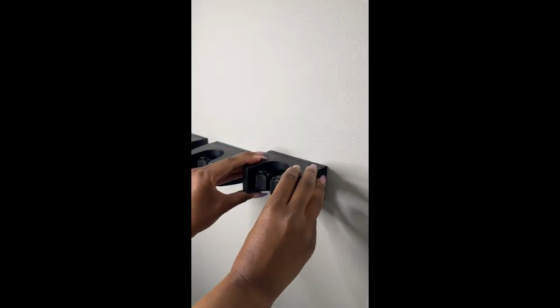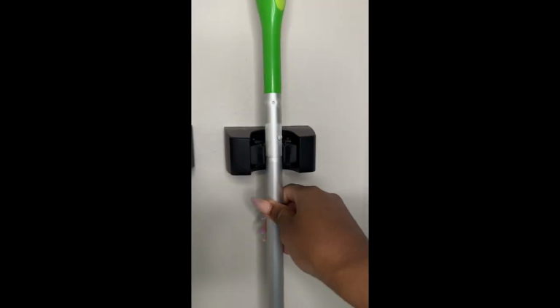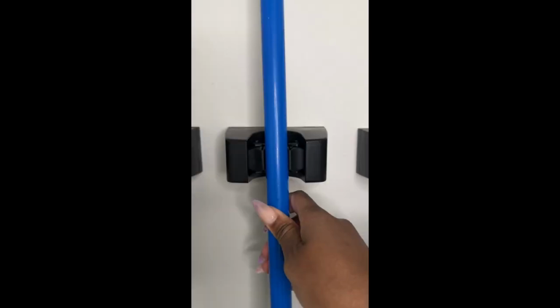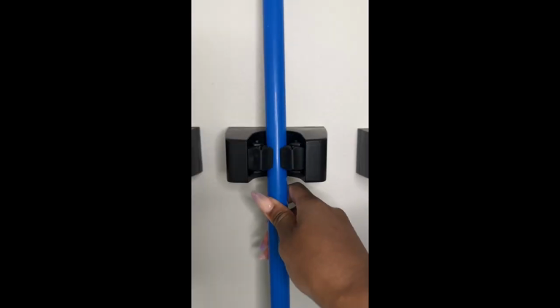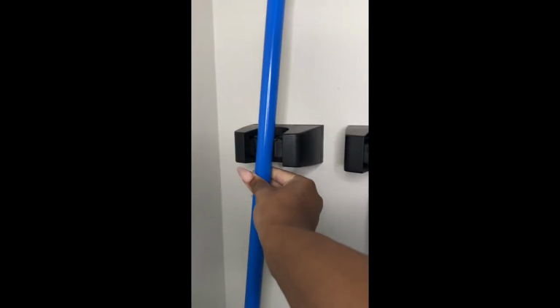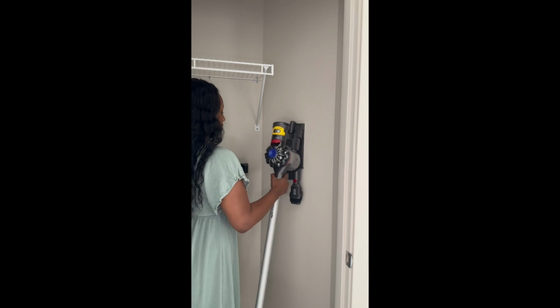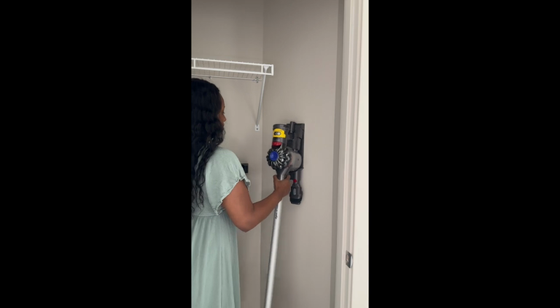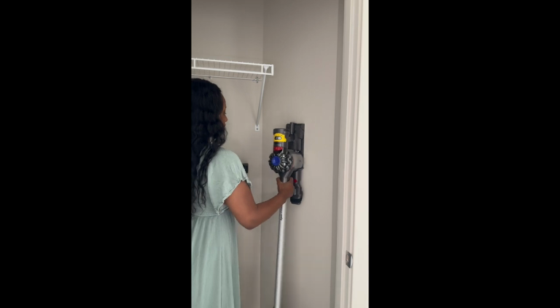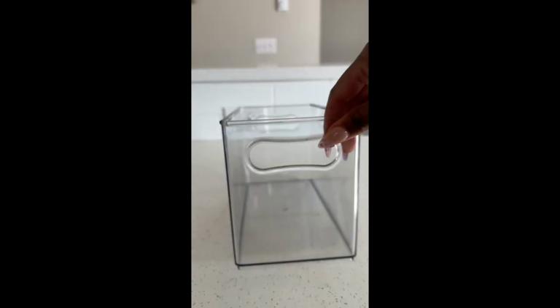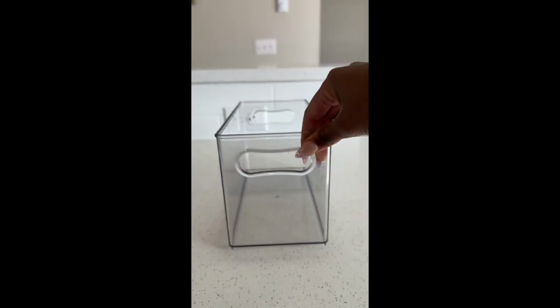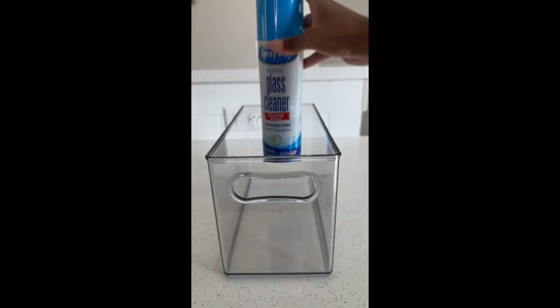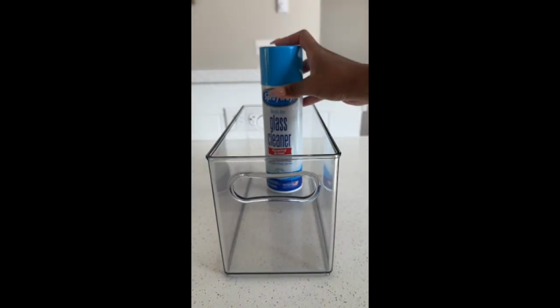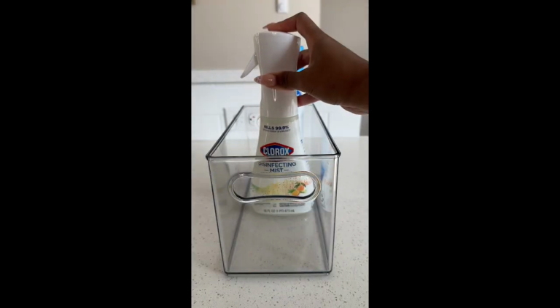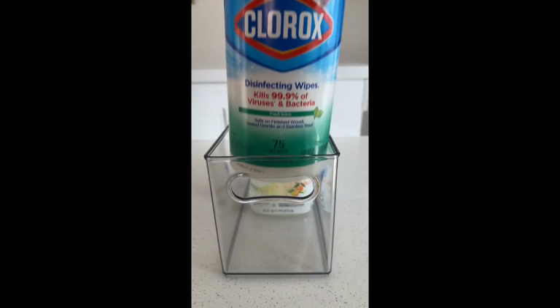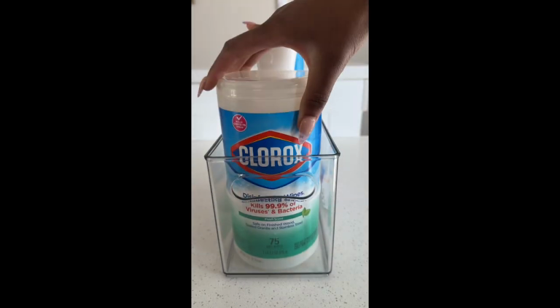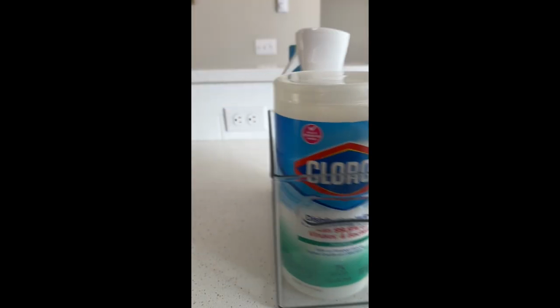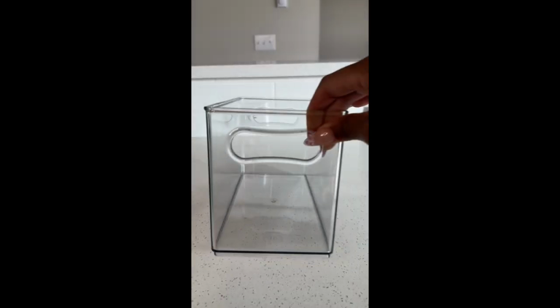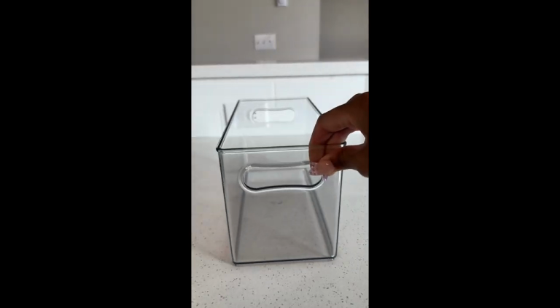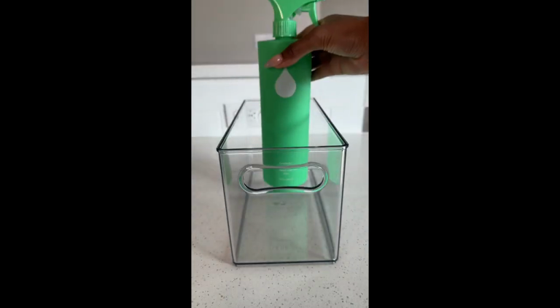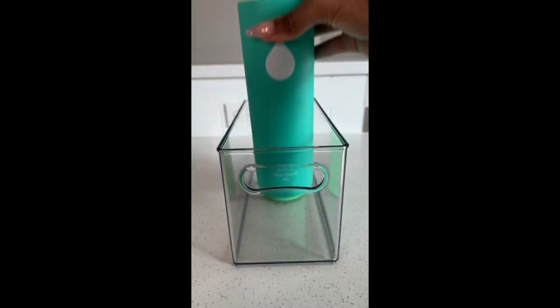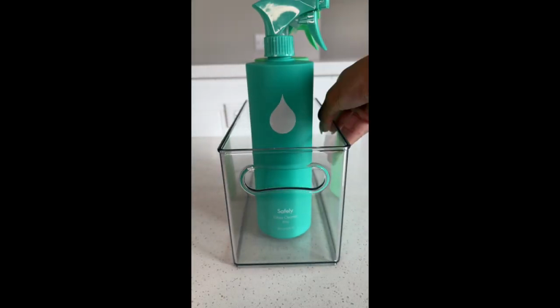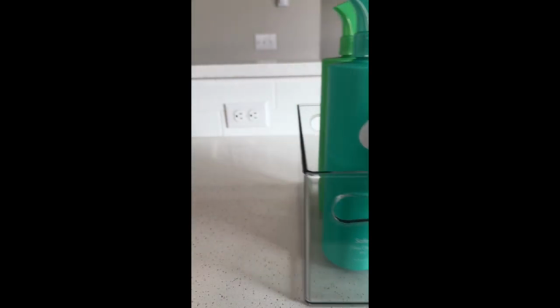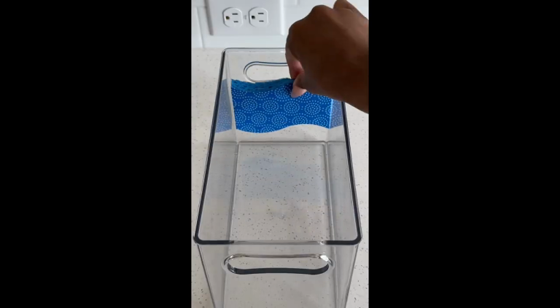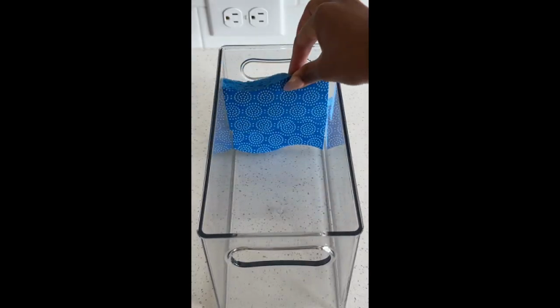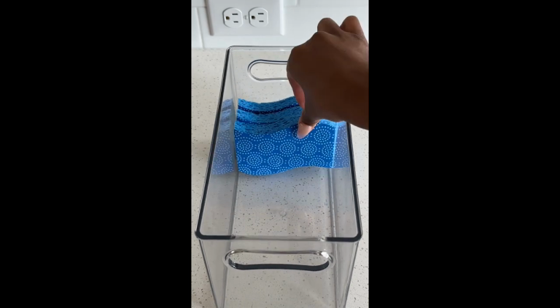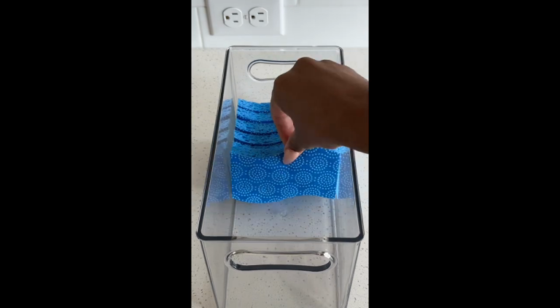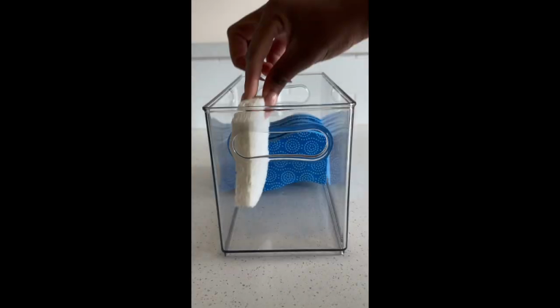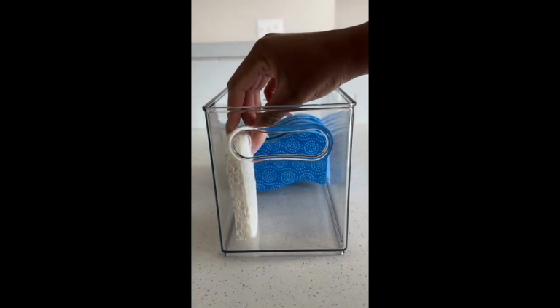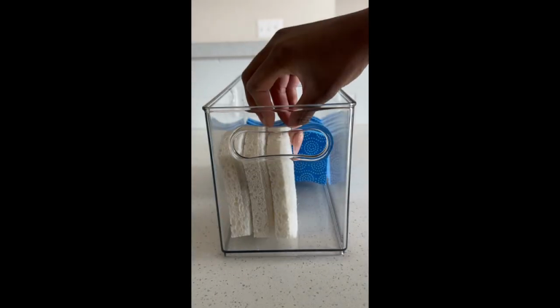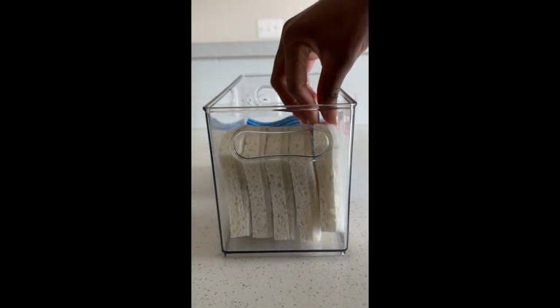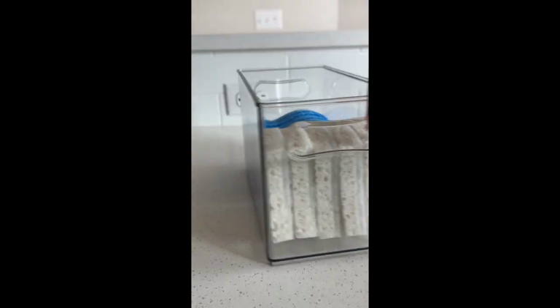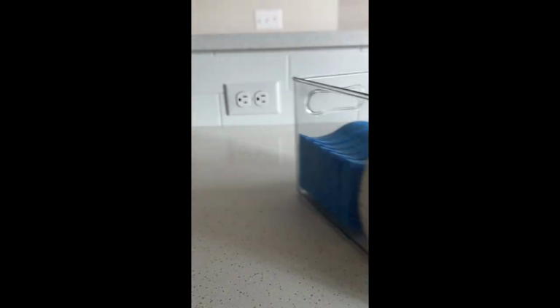I also installed my vacuum mount and used clear bins to organize my cleaning supplies. The Duck Brand Easy Mount bases are also interchangeable, so if you want a hook instead of a grip,